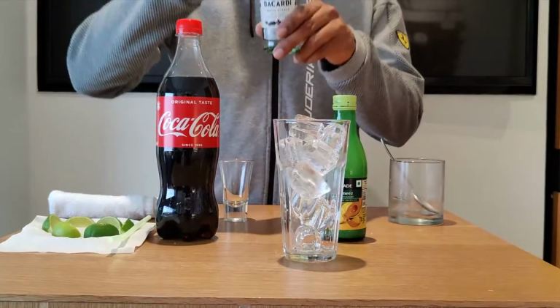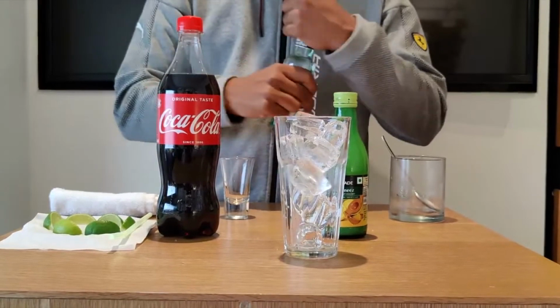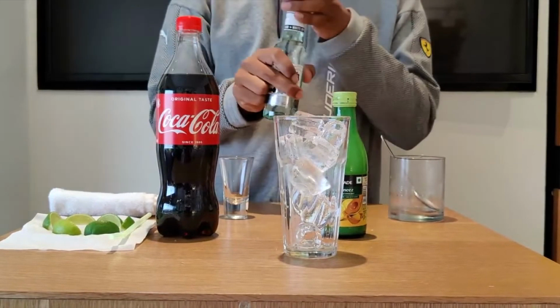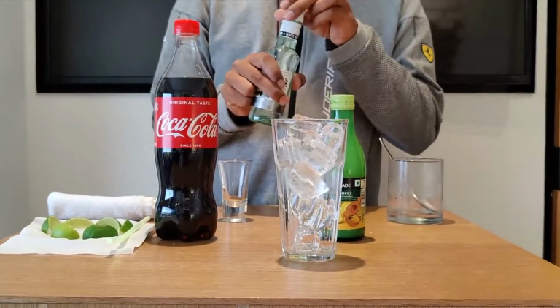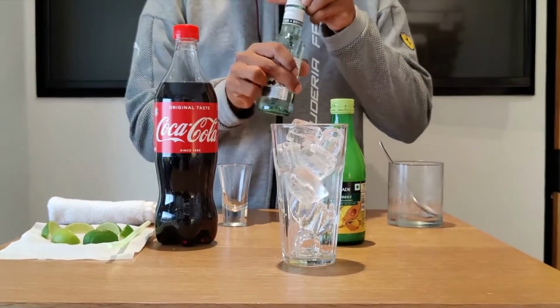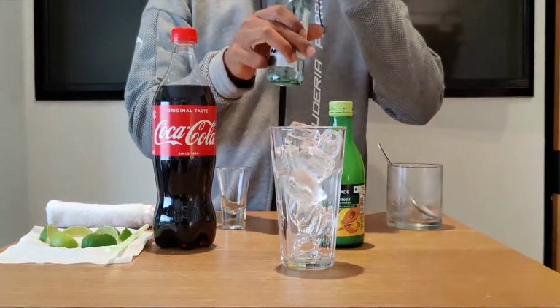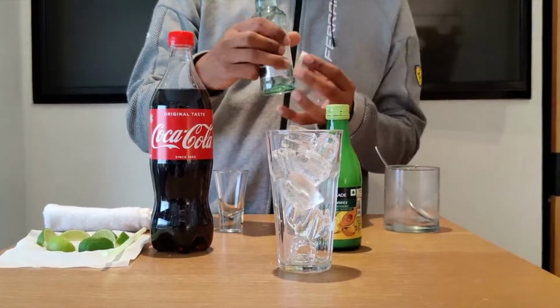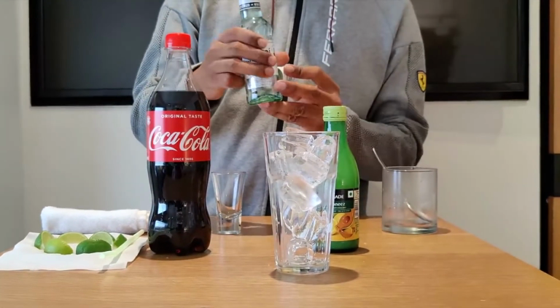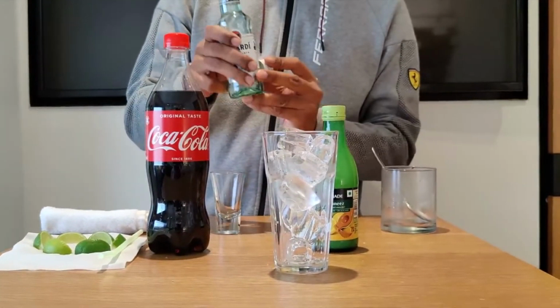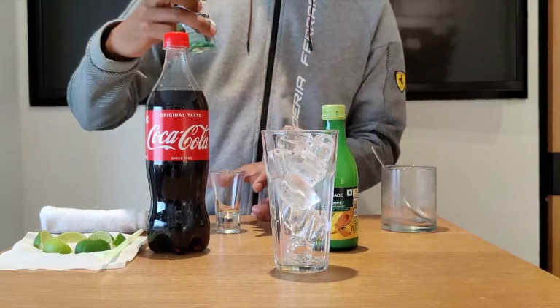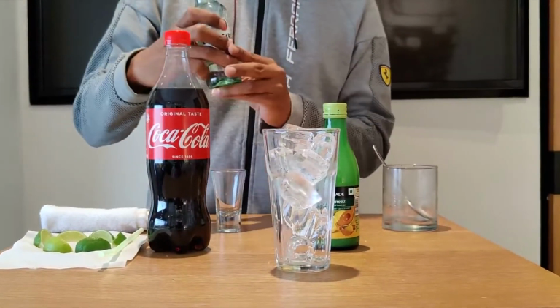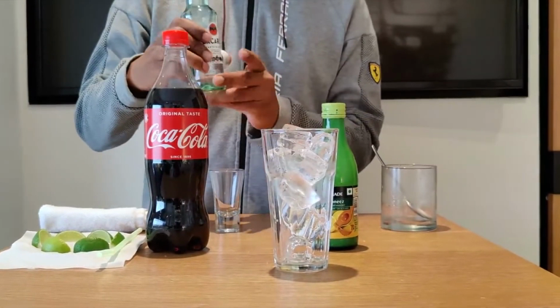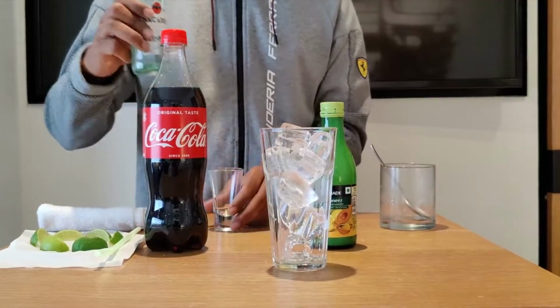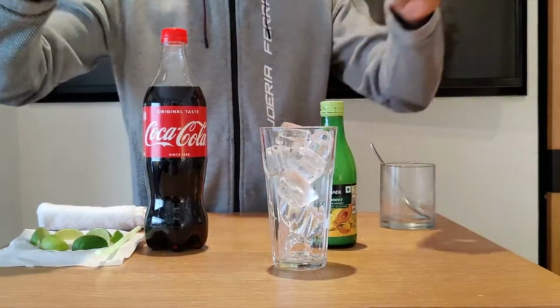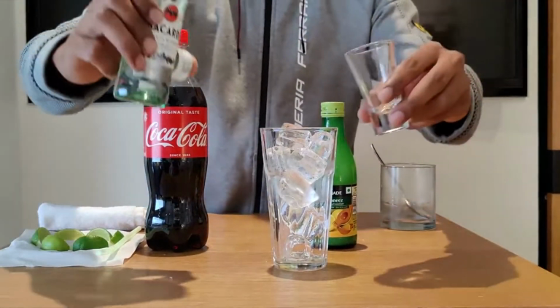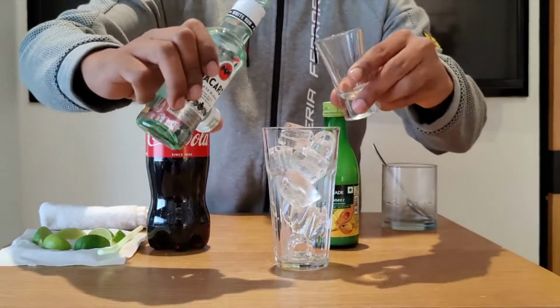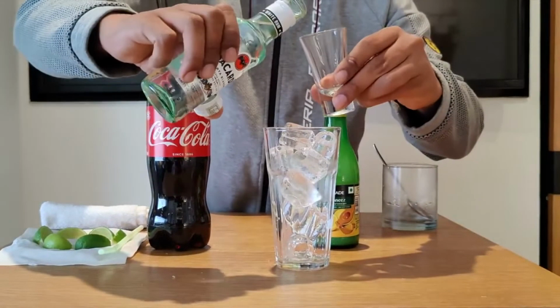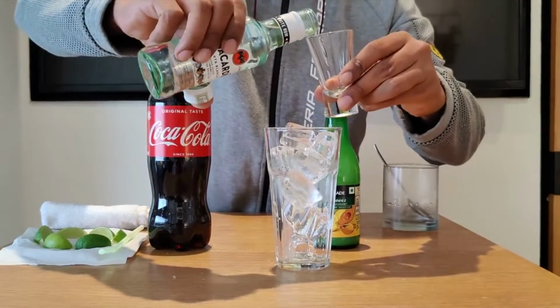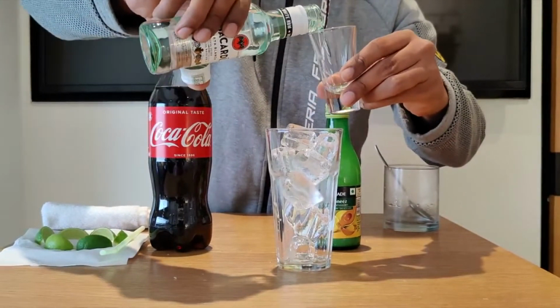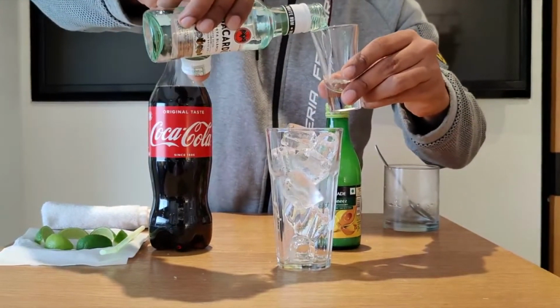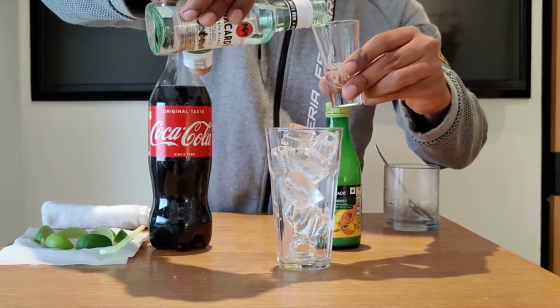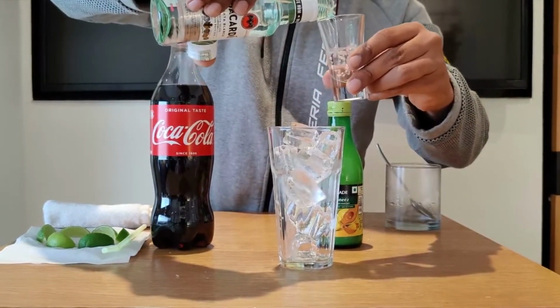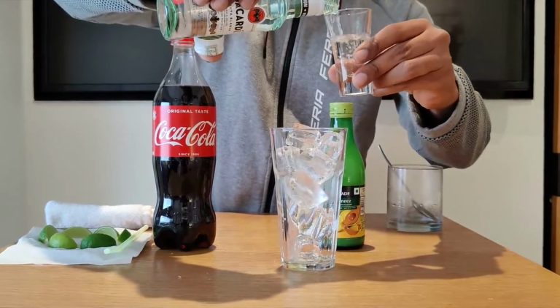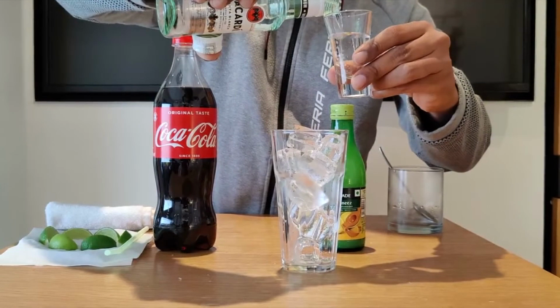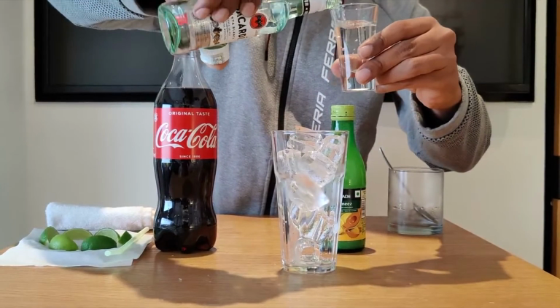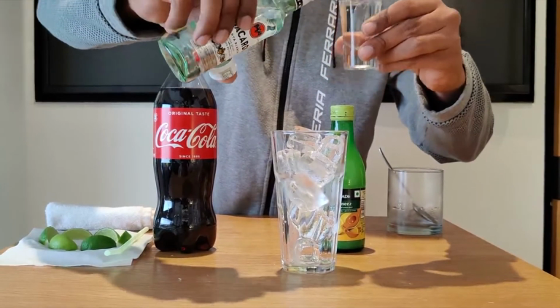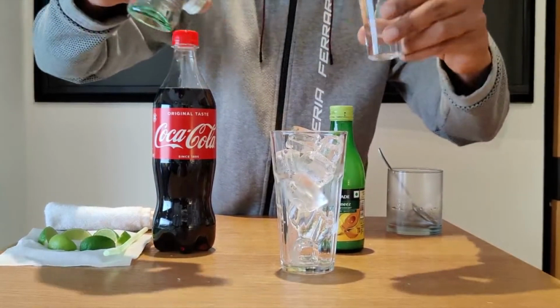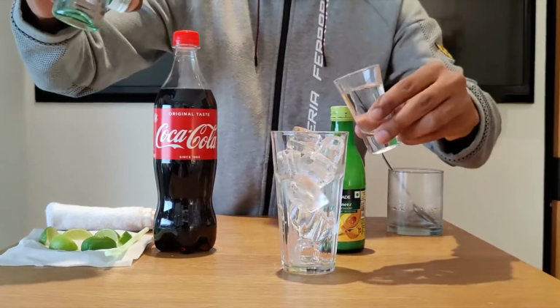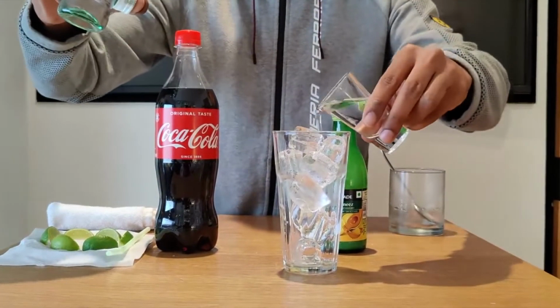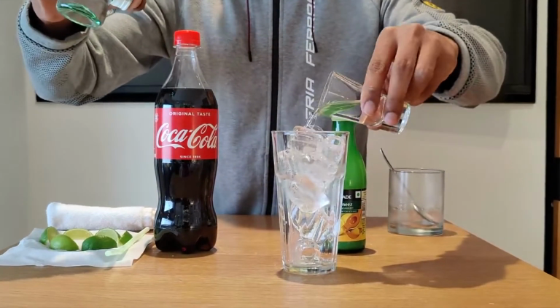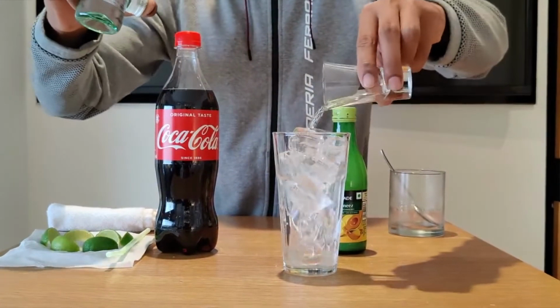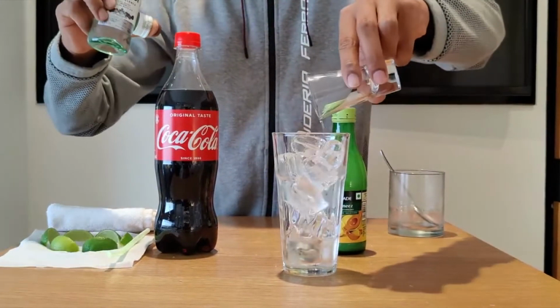Now we're going to add a light rum — any light rum is preferred. We're going to add 40ml of light rum, so I'm adding Bacardi out here. 40ml of Bacardi goes straight into the glass.